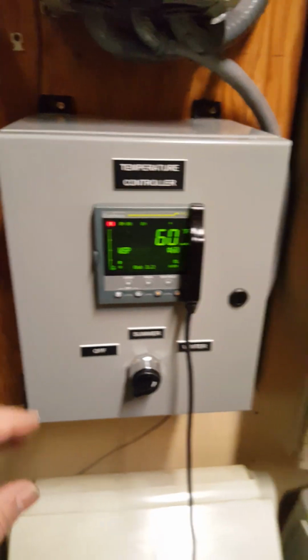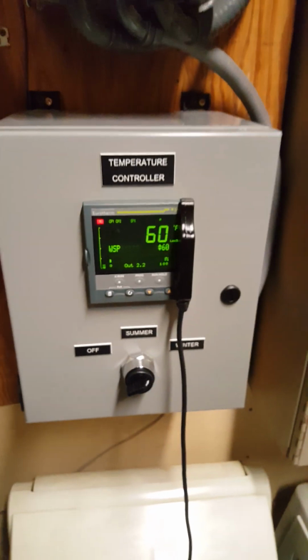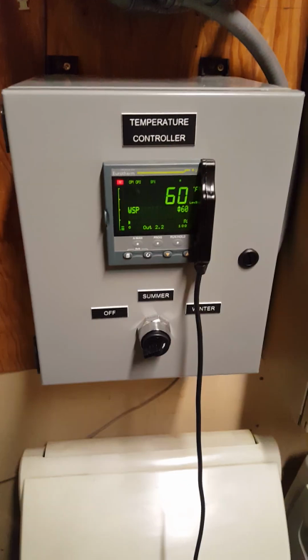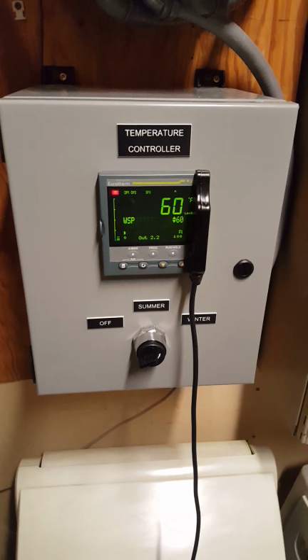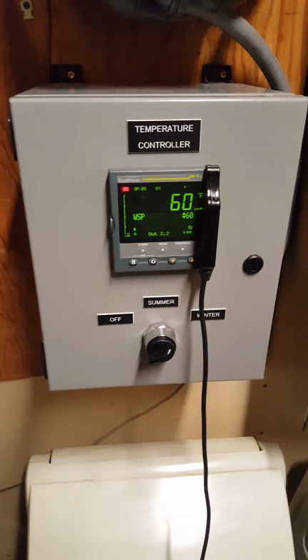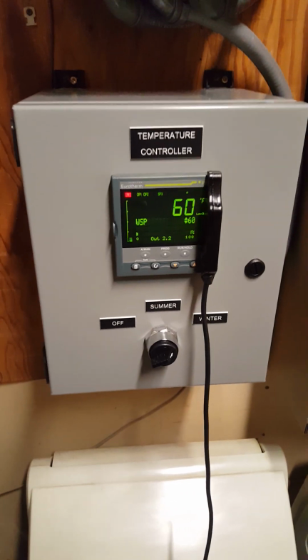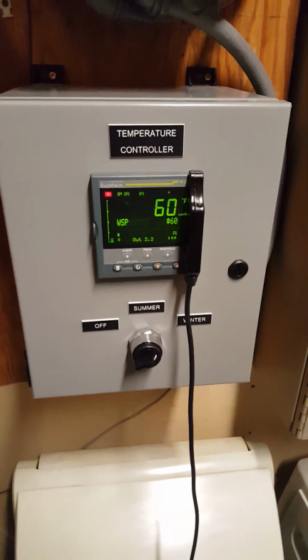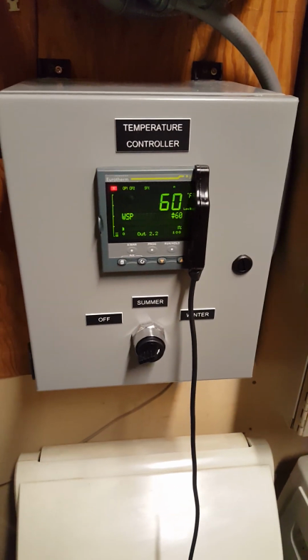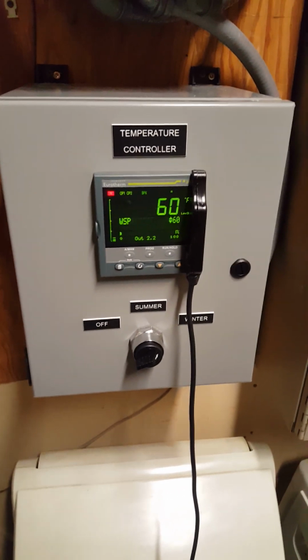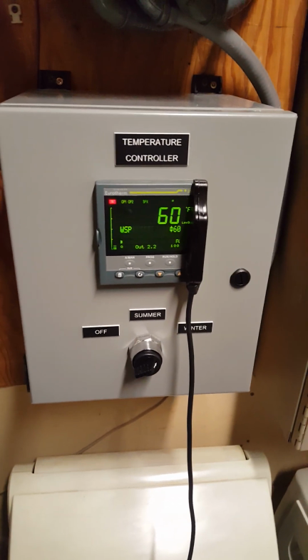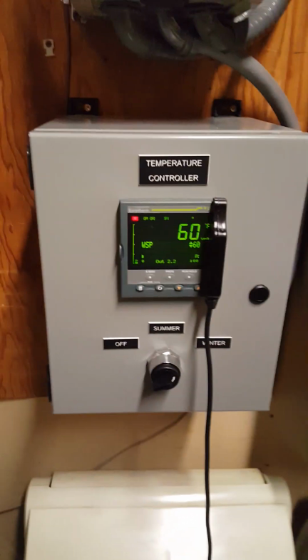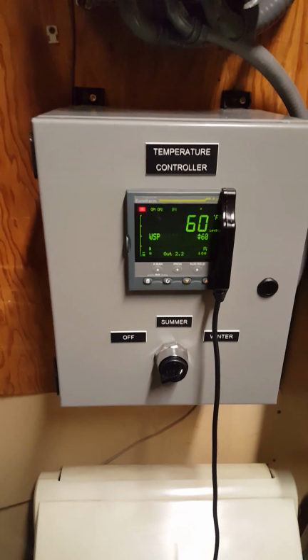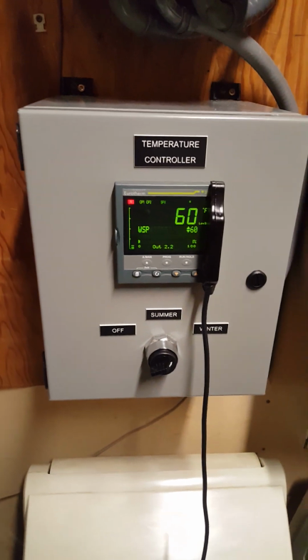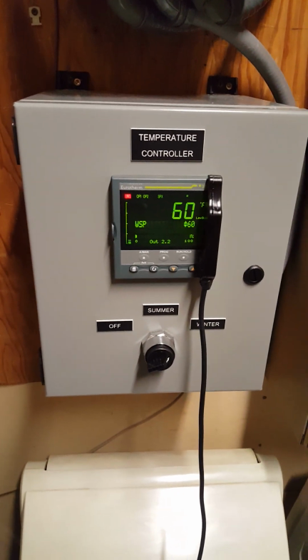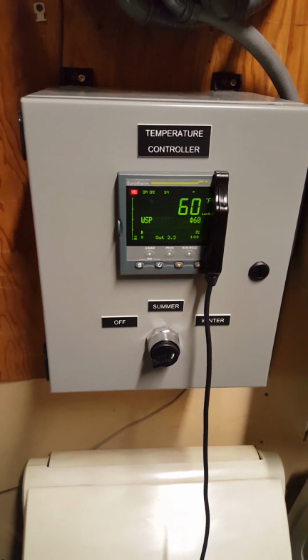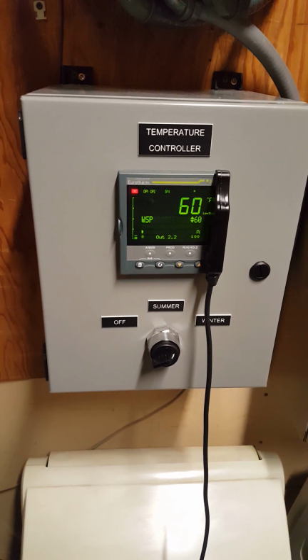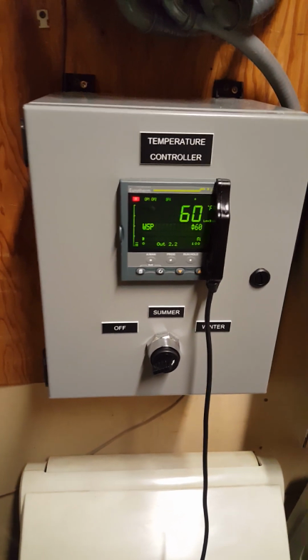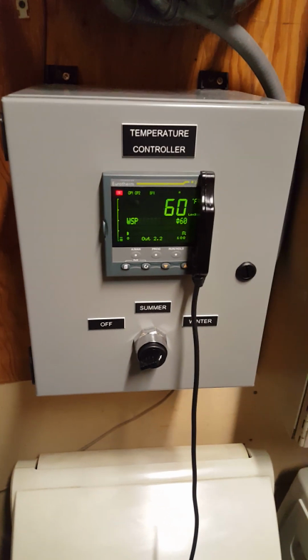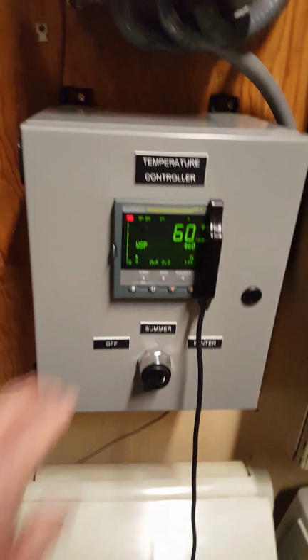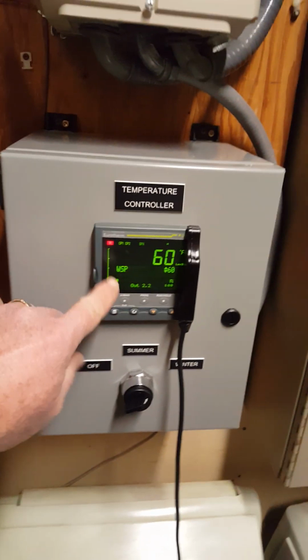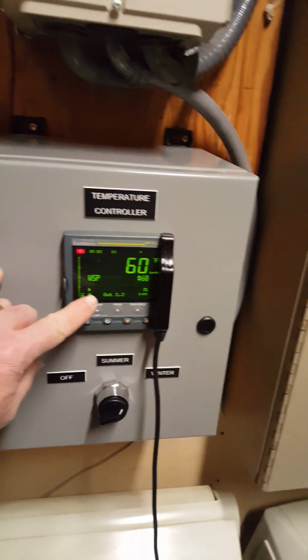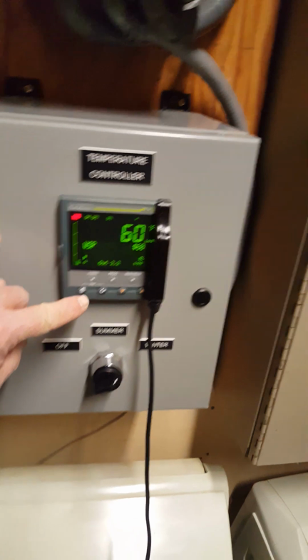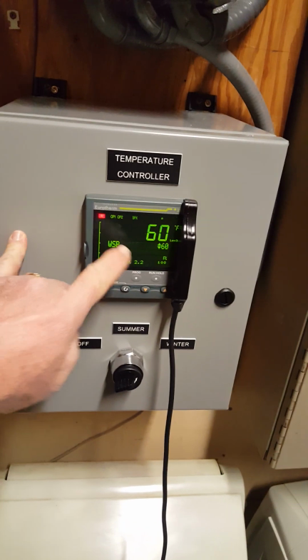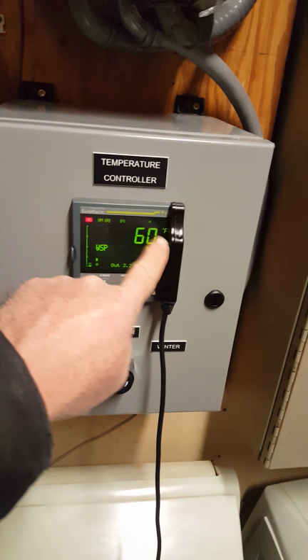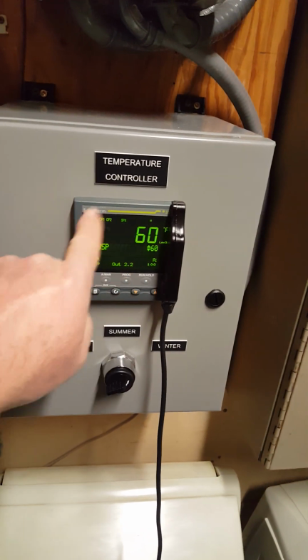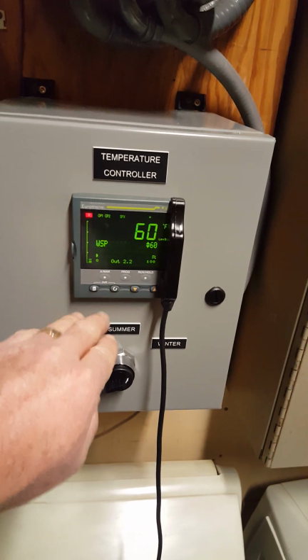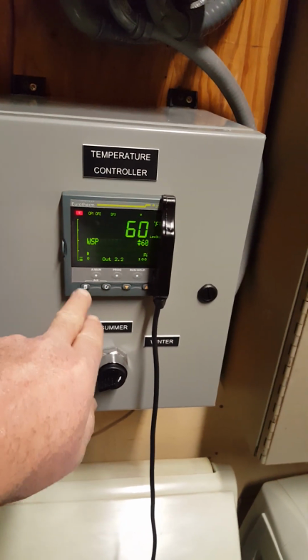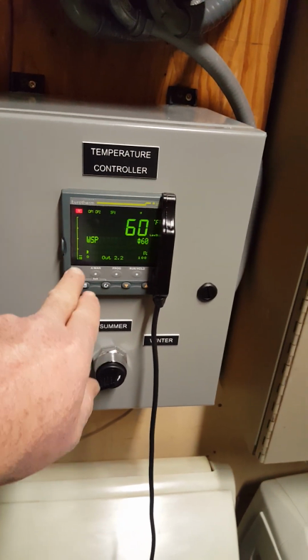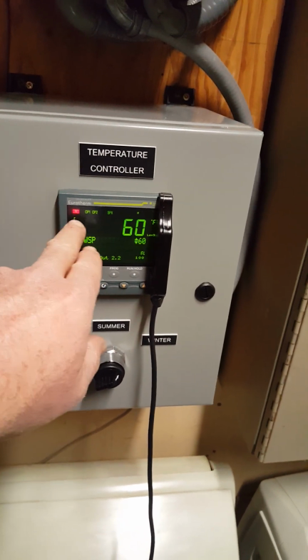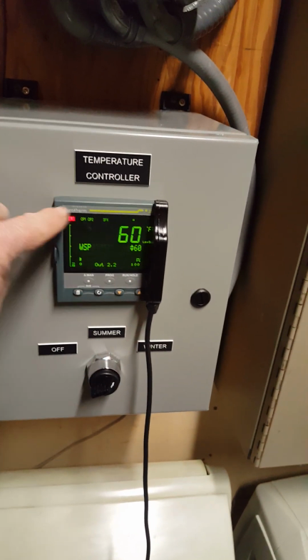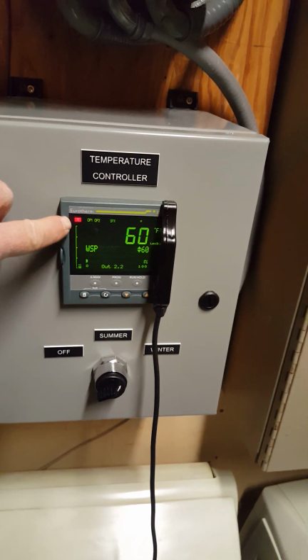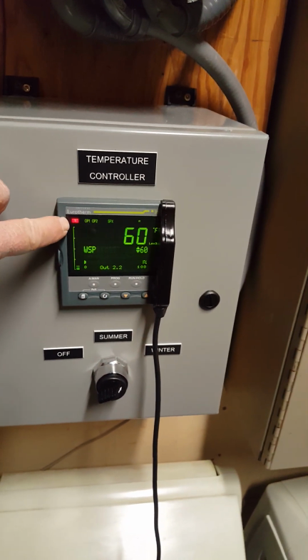This video will show you how to adjust the on and off set points for summer and winter operation. When you walk up to it, it will normally say this unless it says alarm, which it says right now.